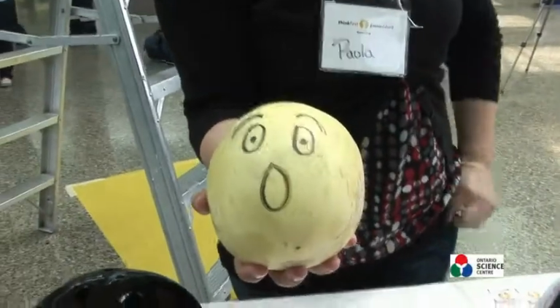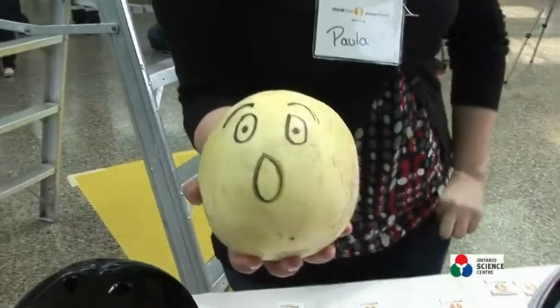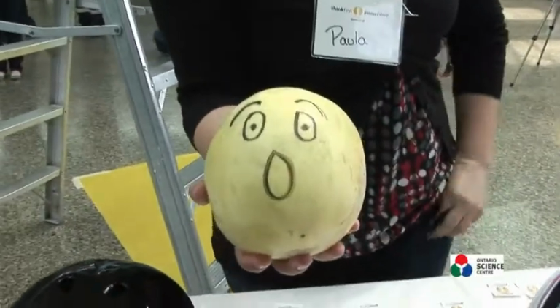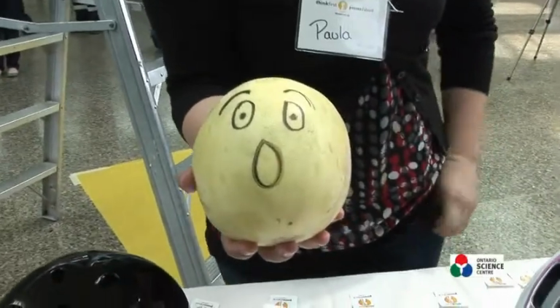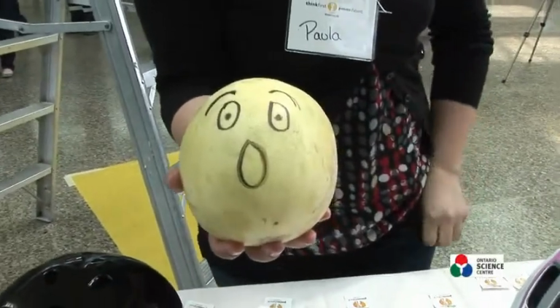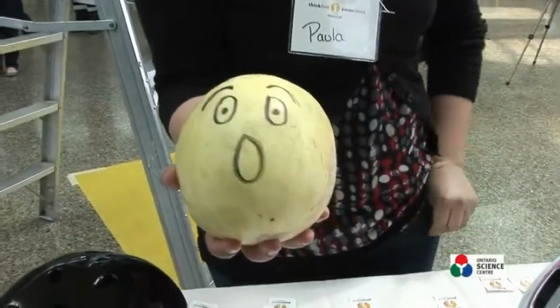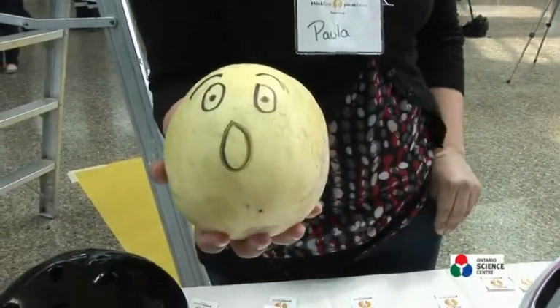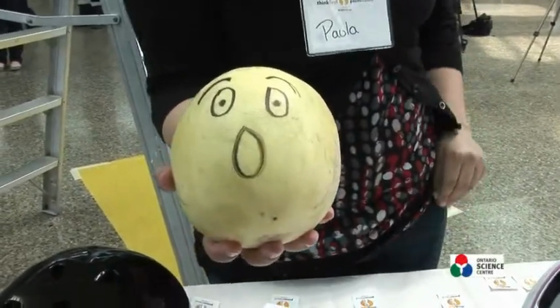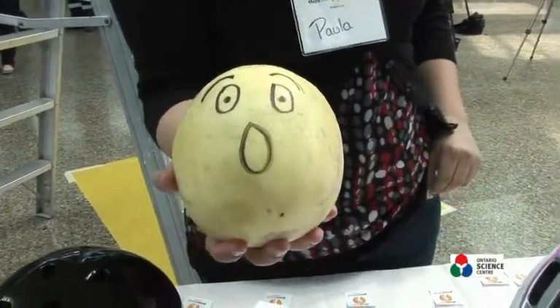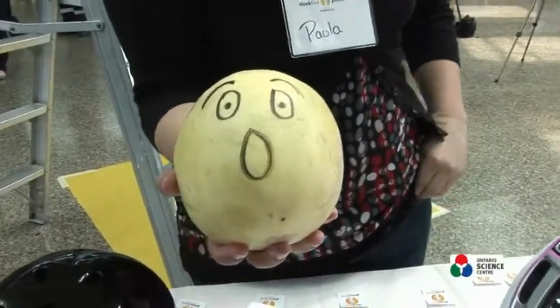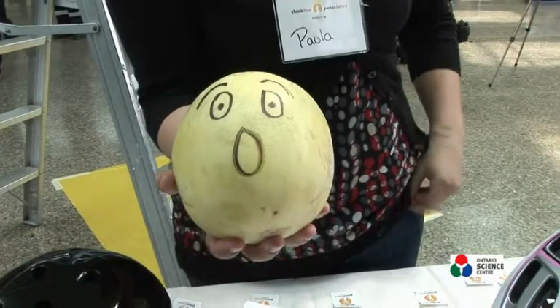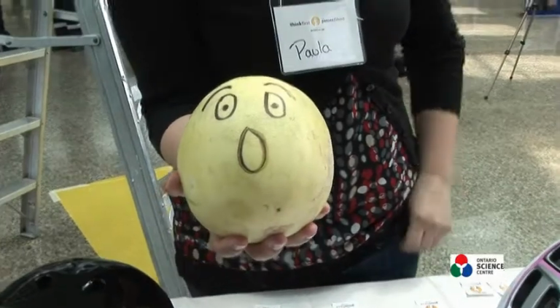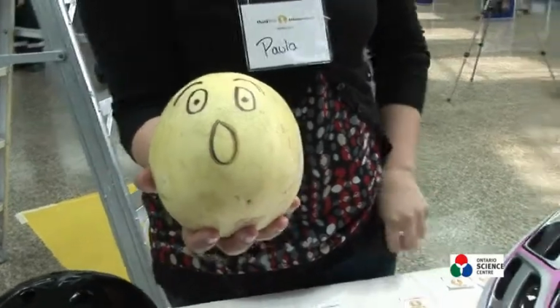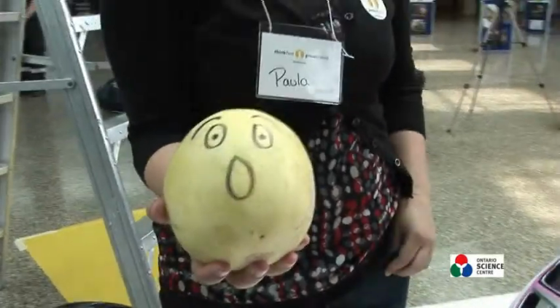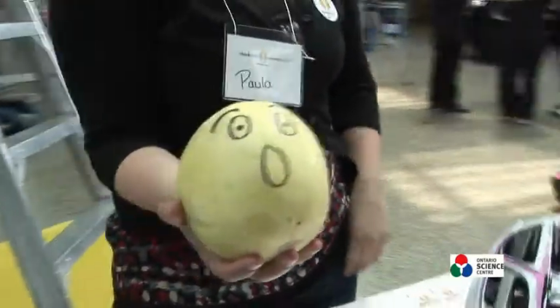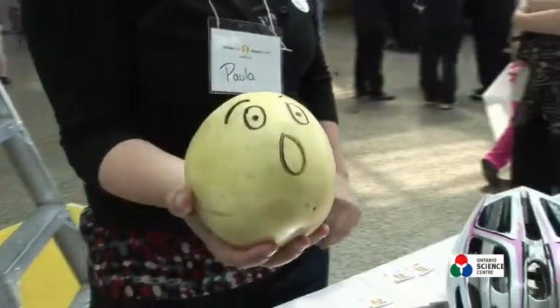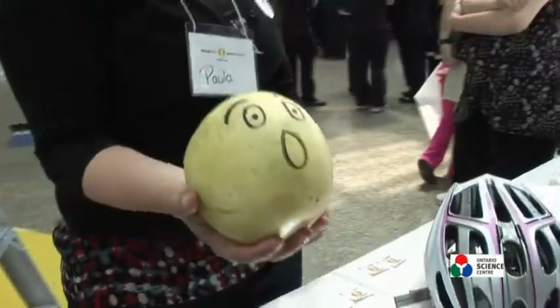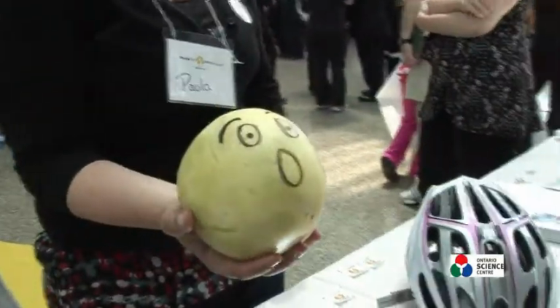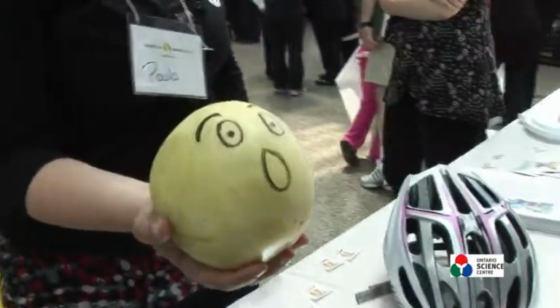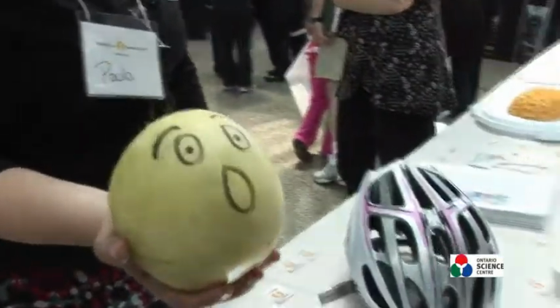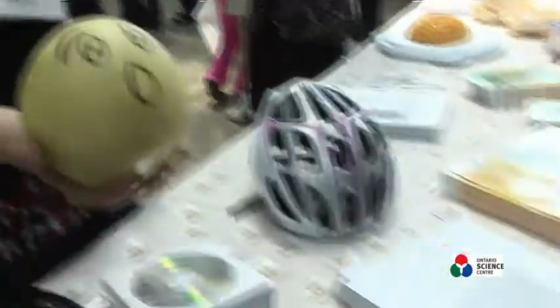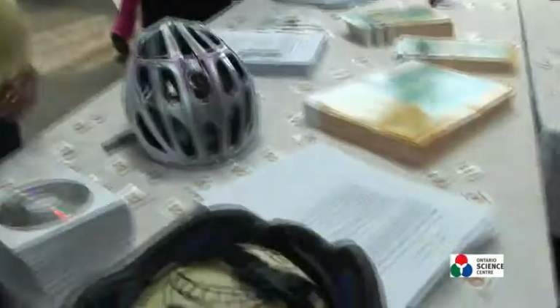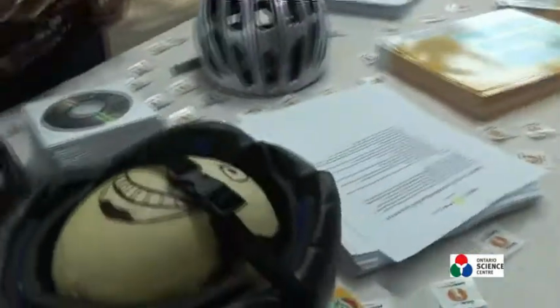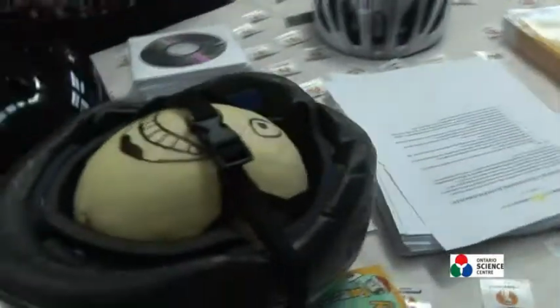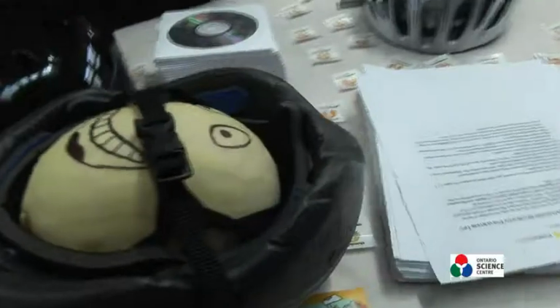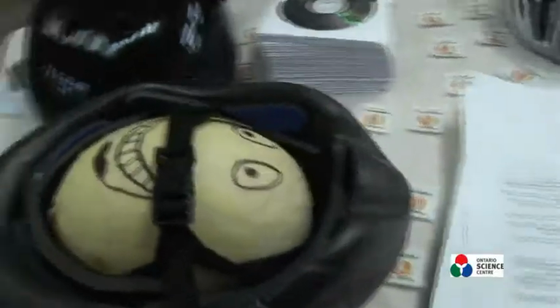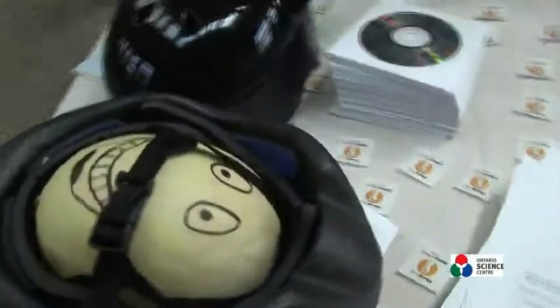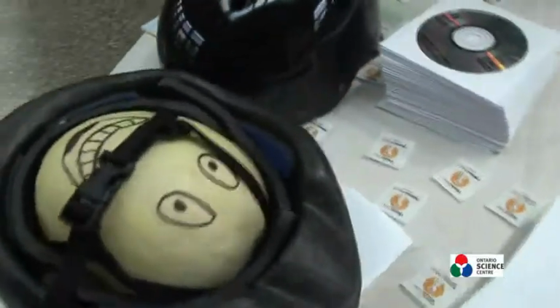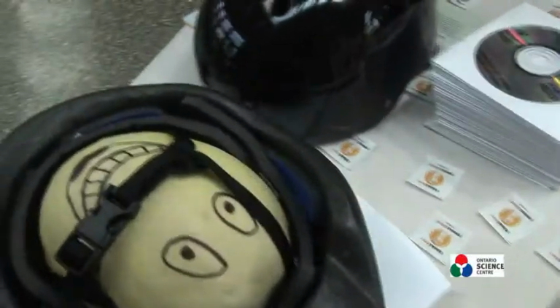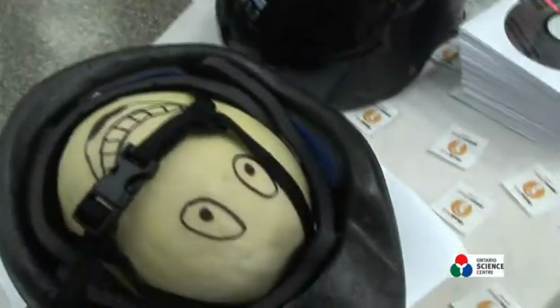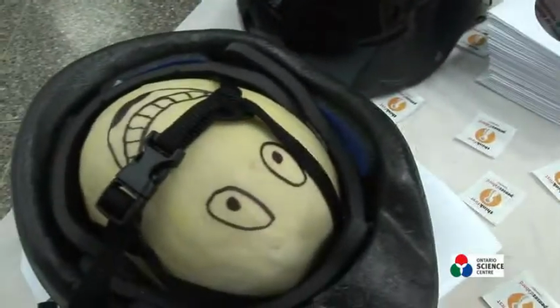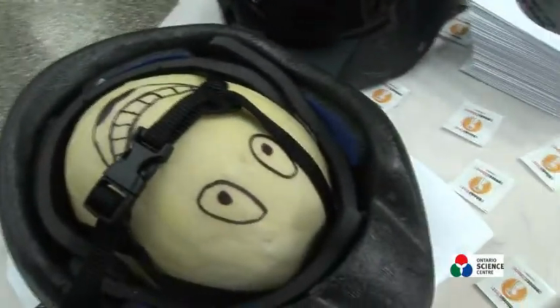Oh my goodness. The sad, unprotected melon. He's going to be quite sad shortly. Oh no. And this is the happy melon. That one's our happy guy.